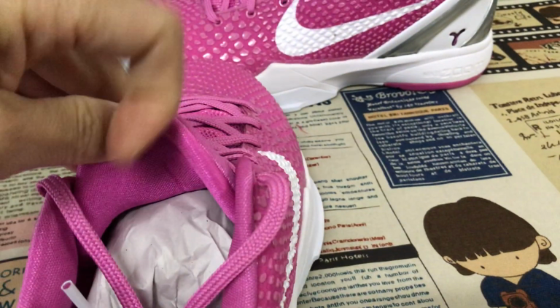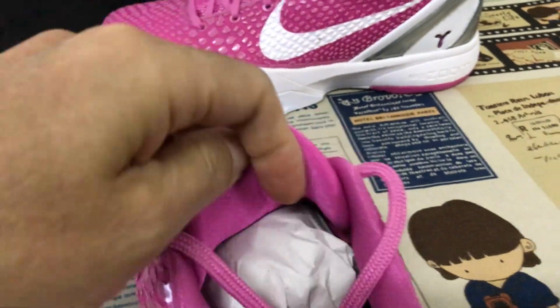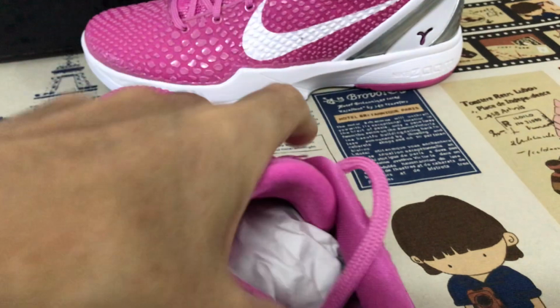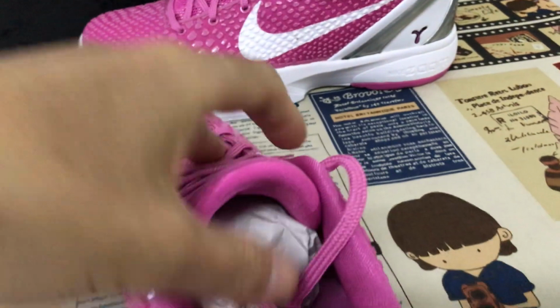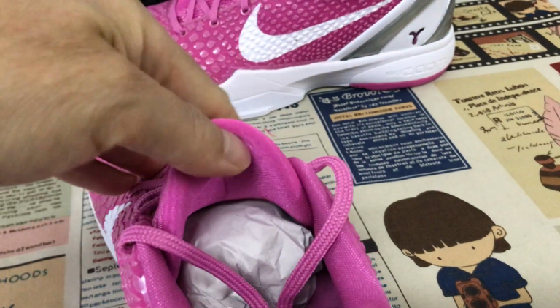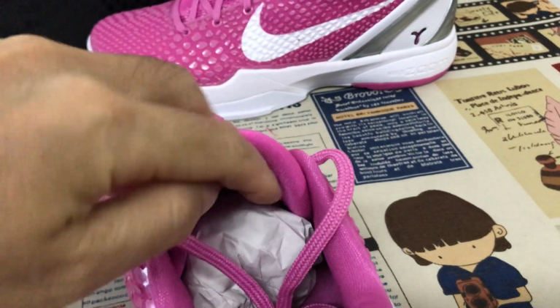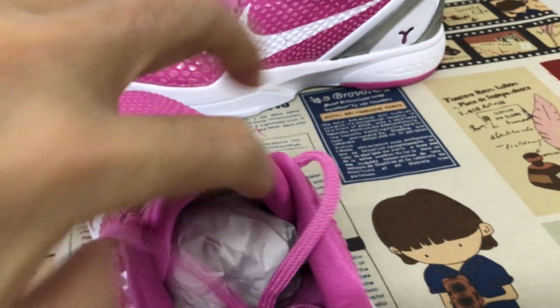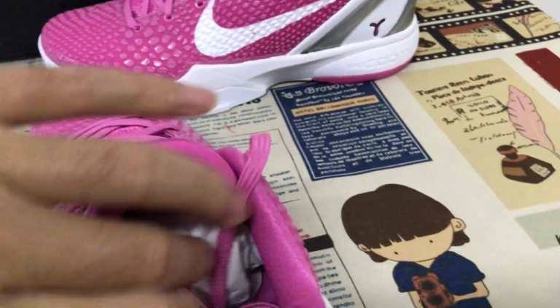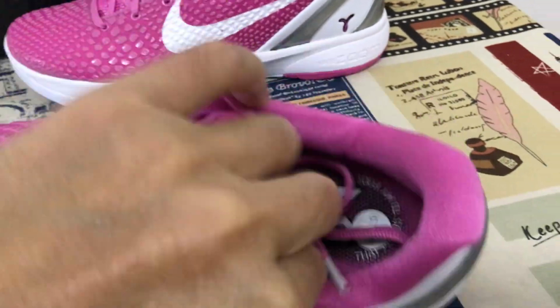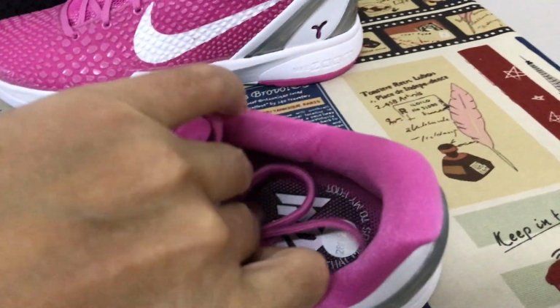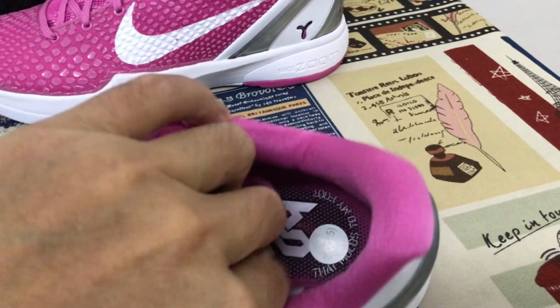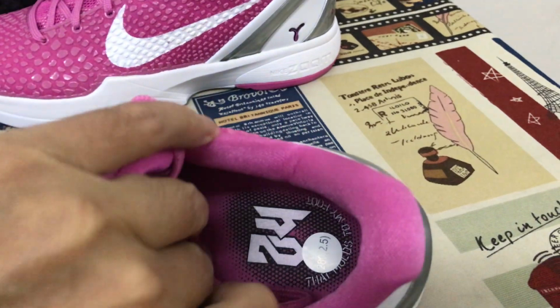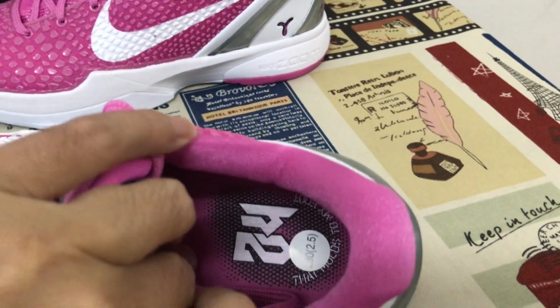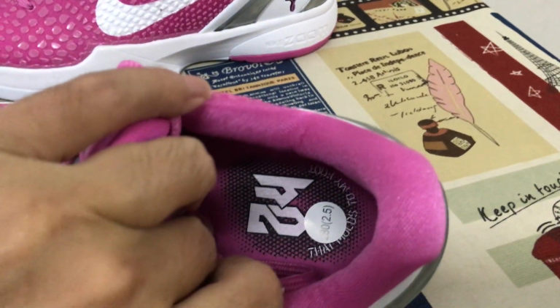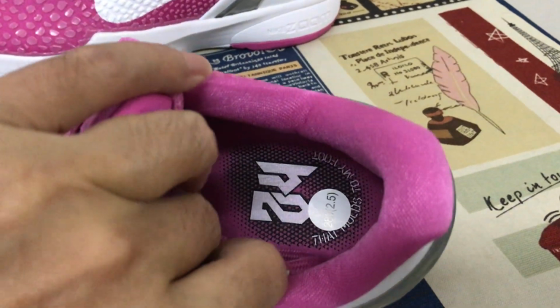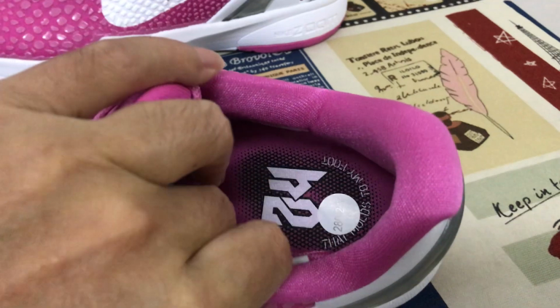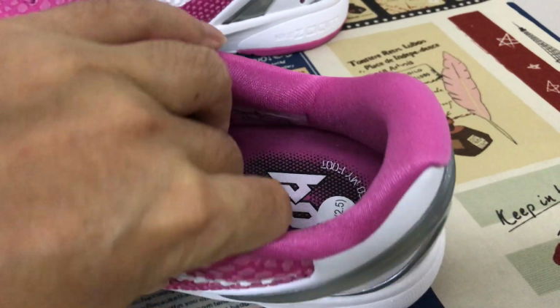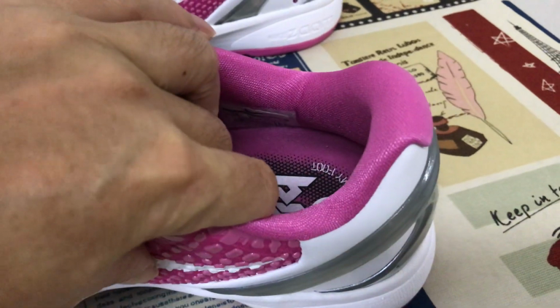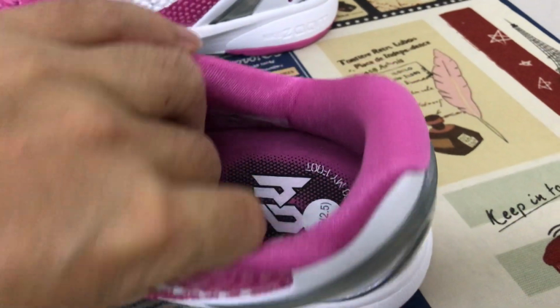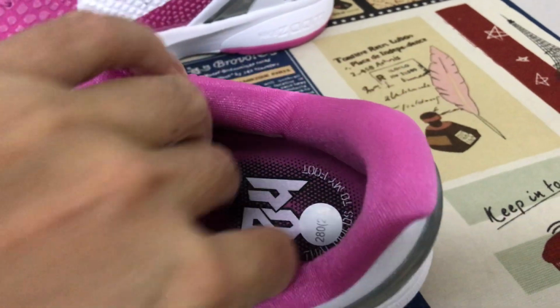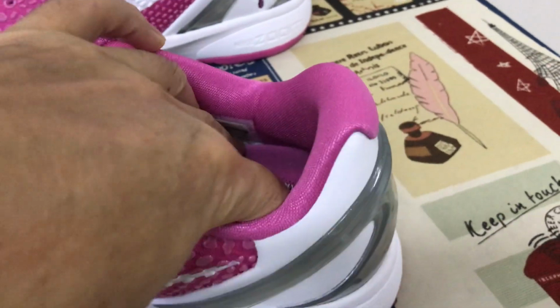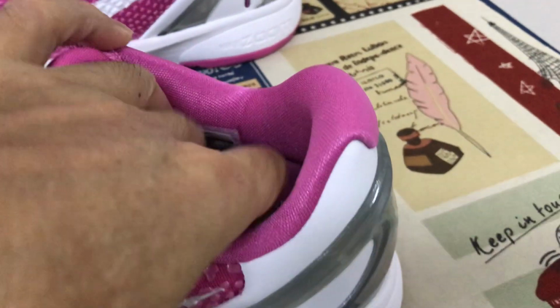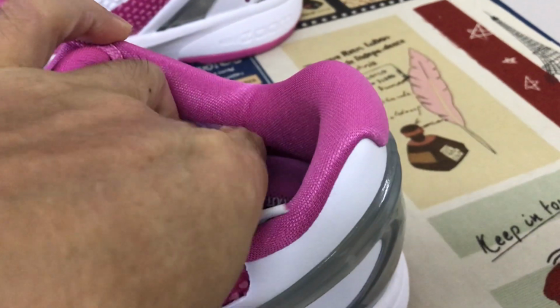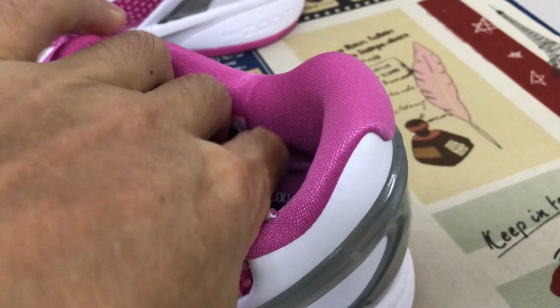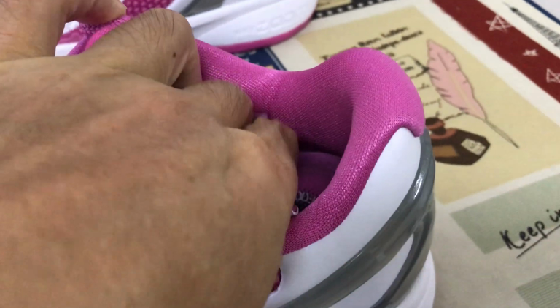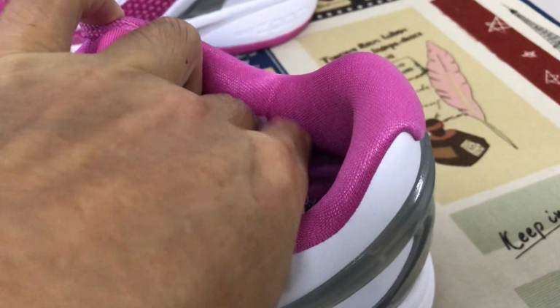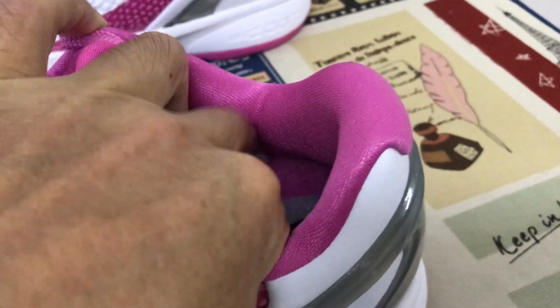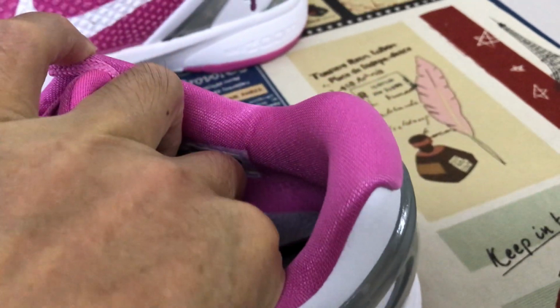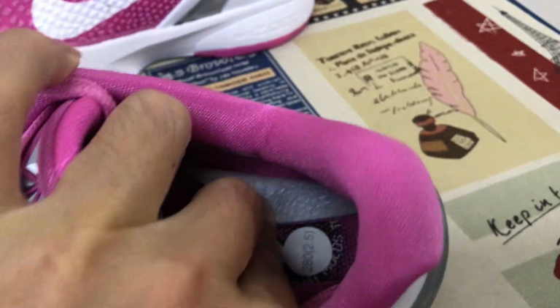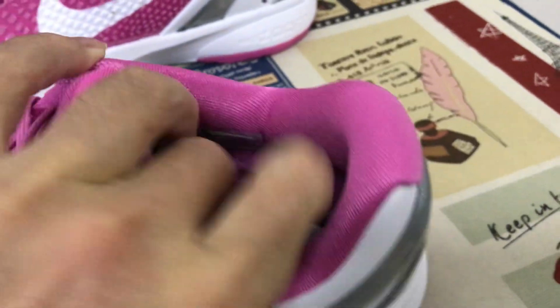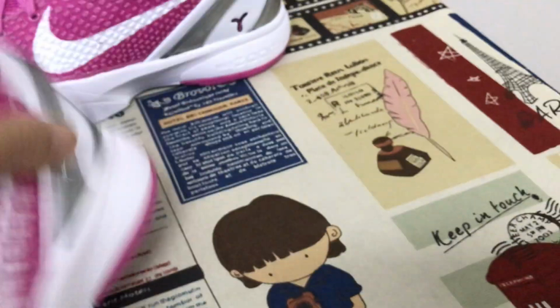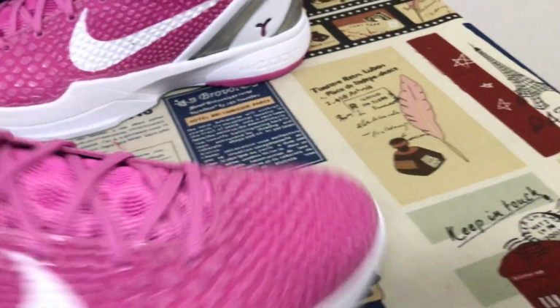Here is the inside view — the pink tongue with the embossed Kobe logo on the tongue, then the tongue lining and color lining. Here is the inner sole, the molded inner sole.